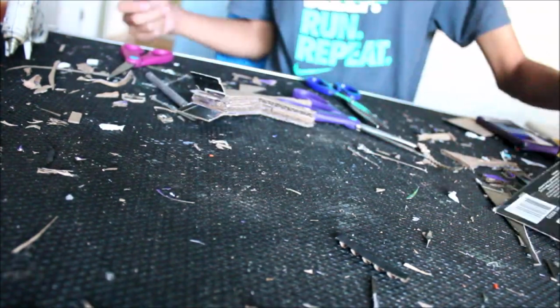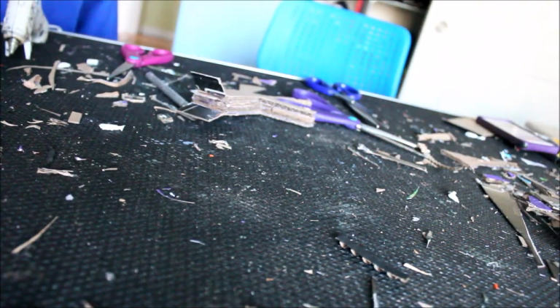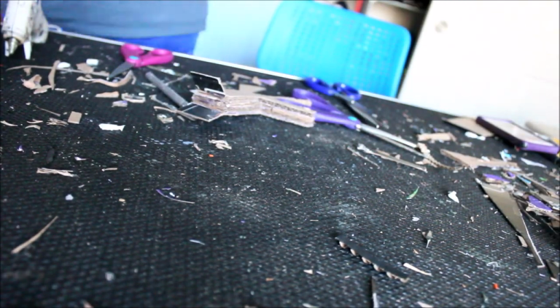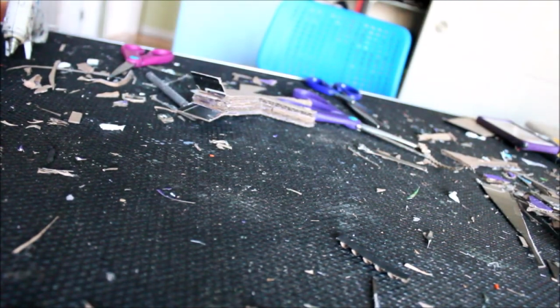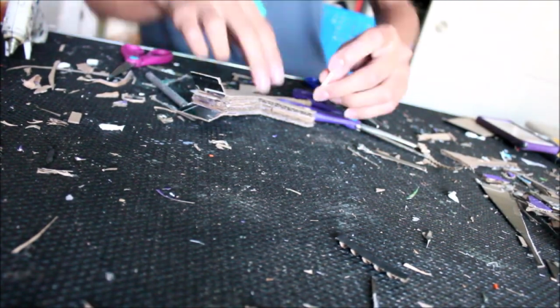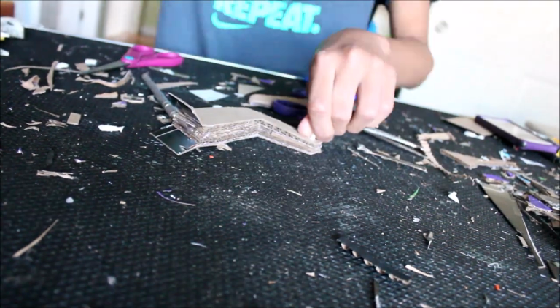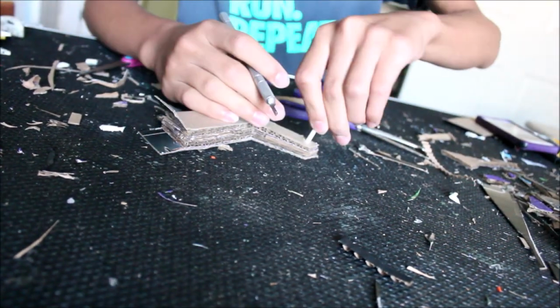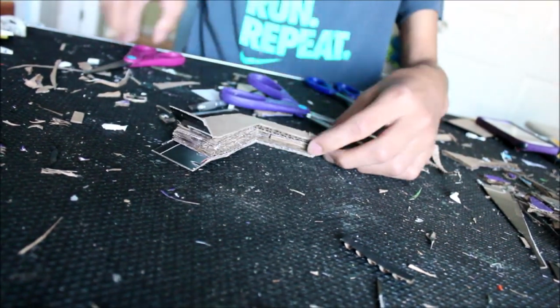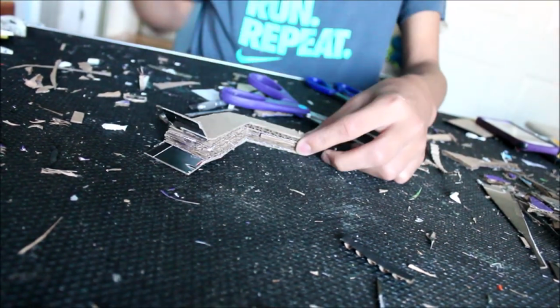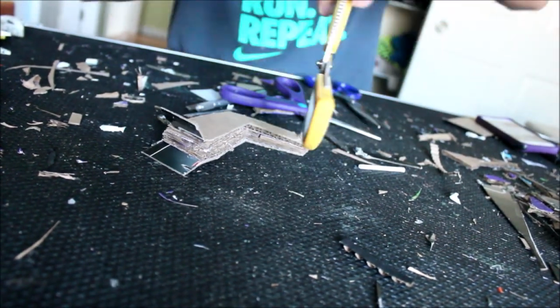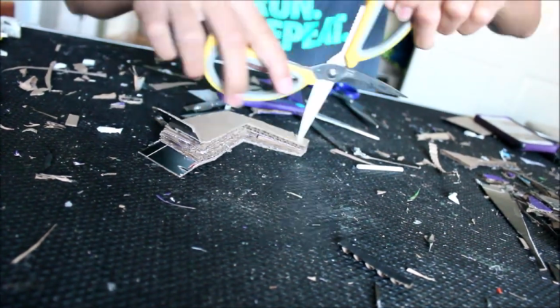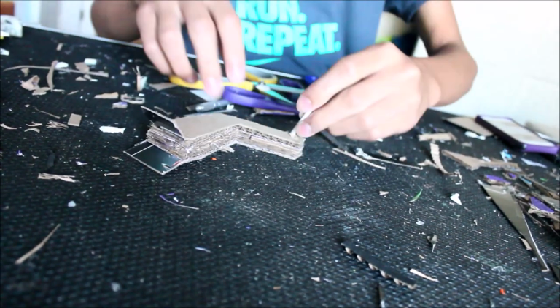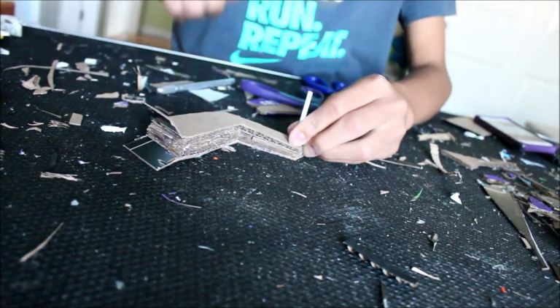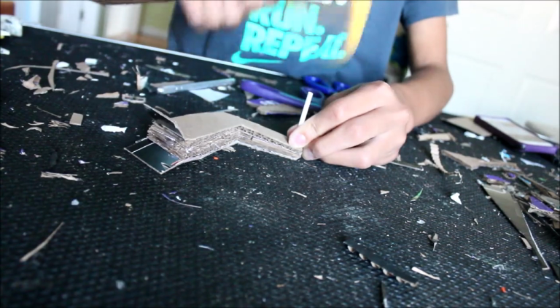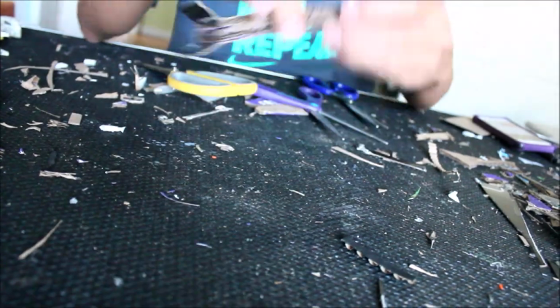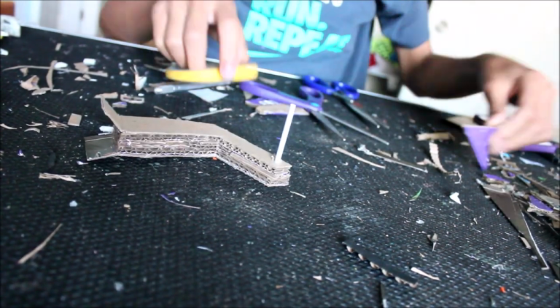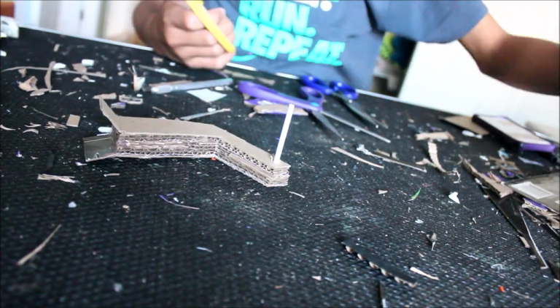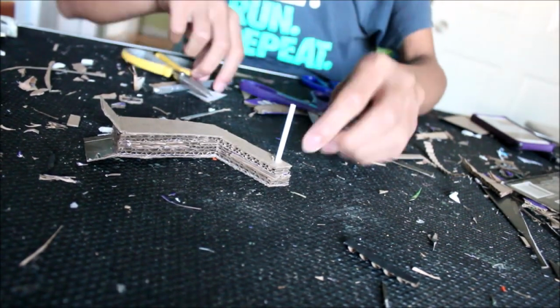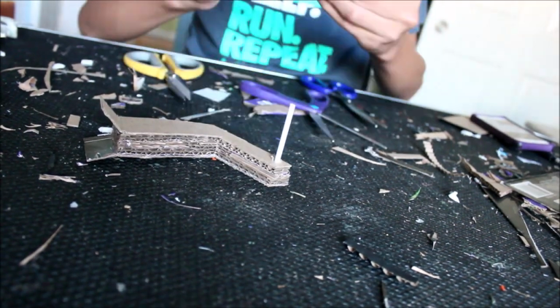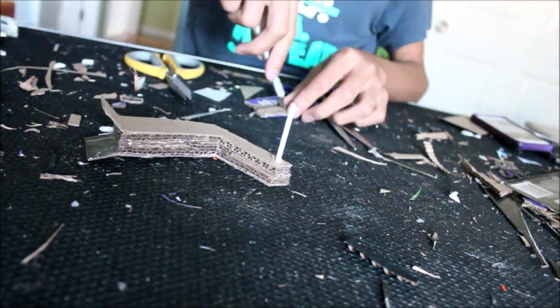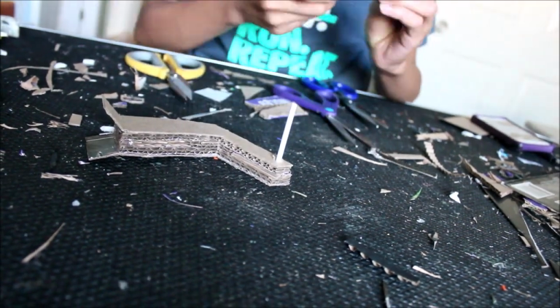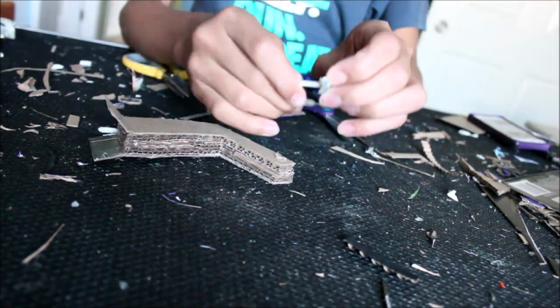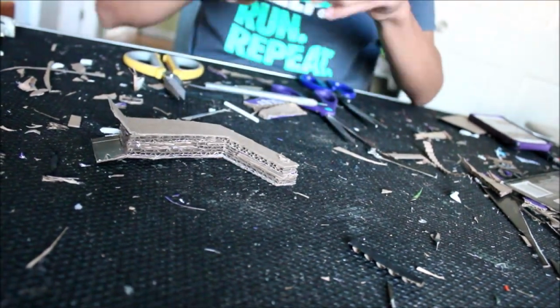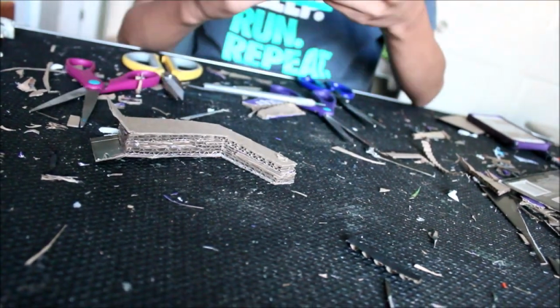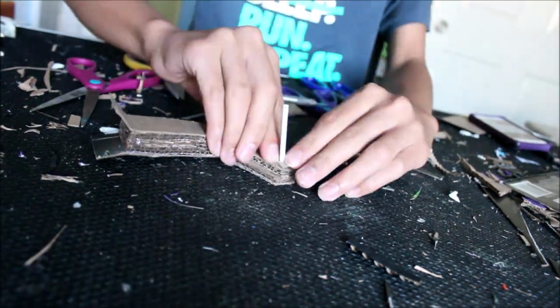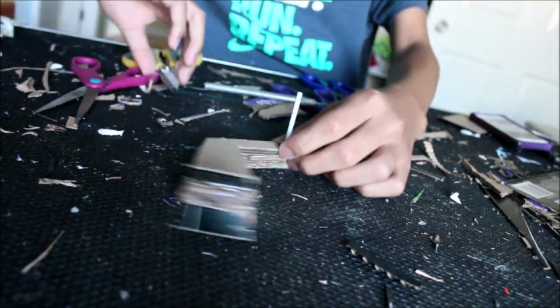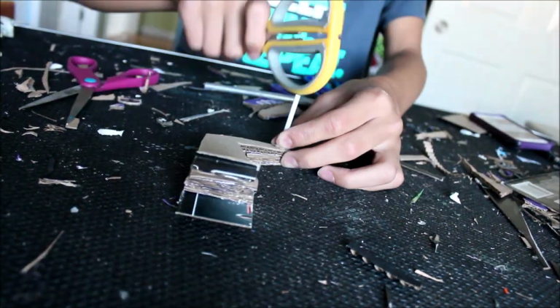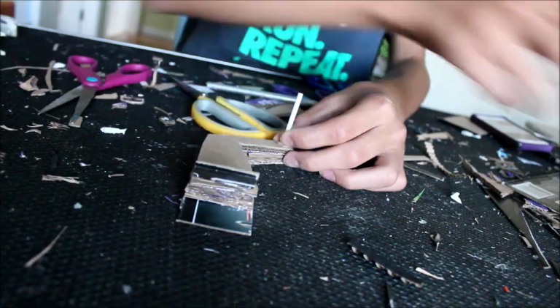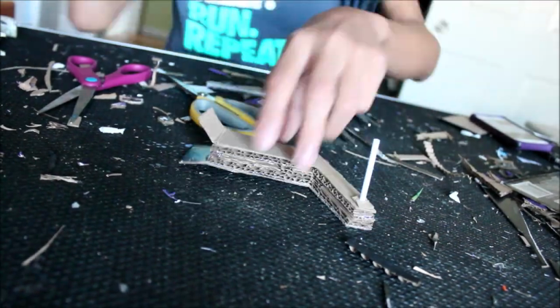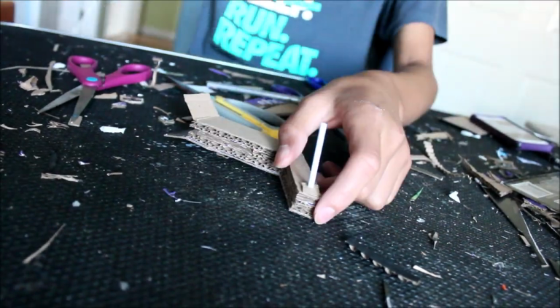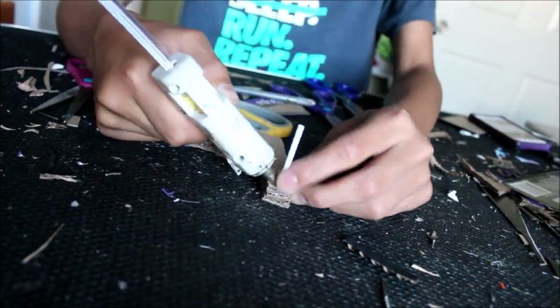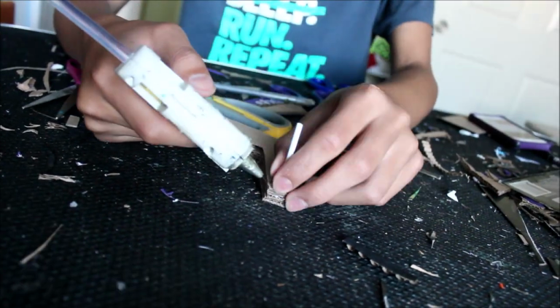Then I bore a hole into the end of the helicopter and stick a broken pencil into there. This will allow your back propellers to turn. I do this early in the build so I don't mess up the rest of the helicopter when I try to bore a hole into the end.